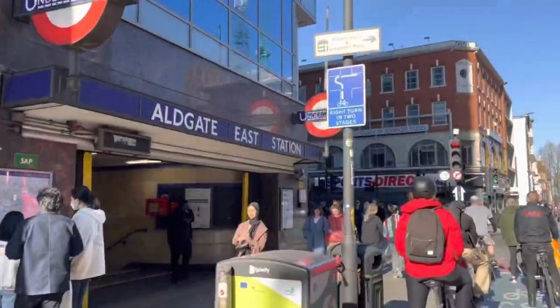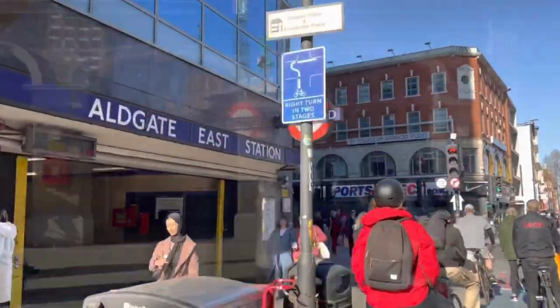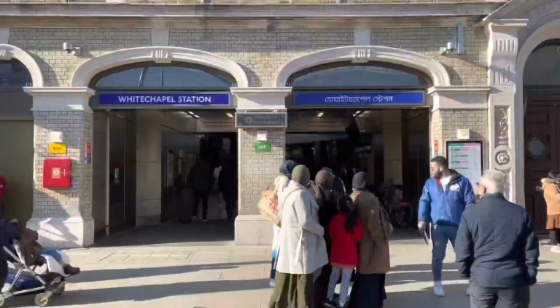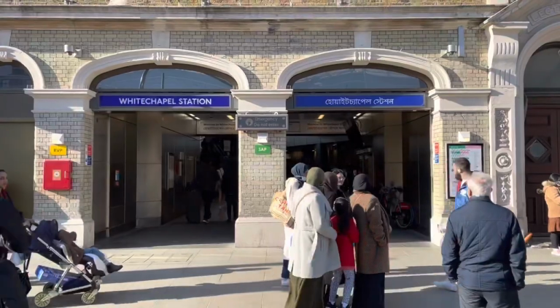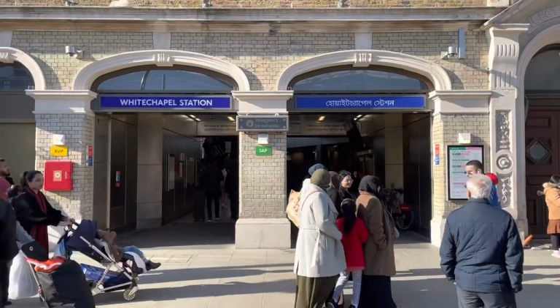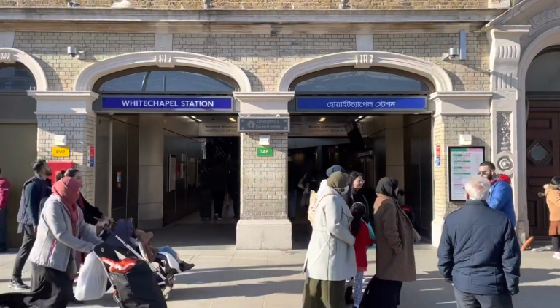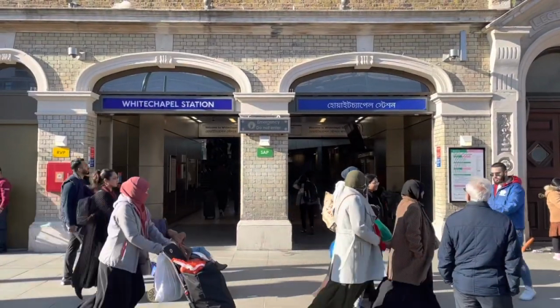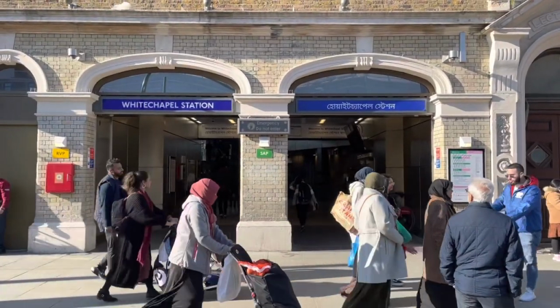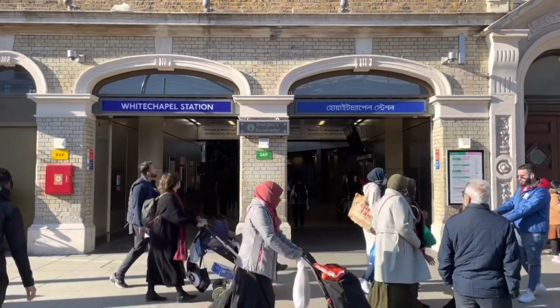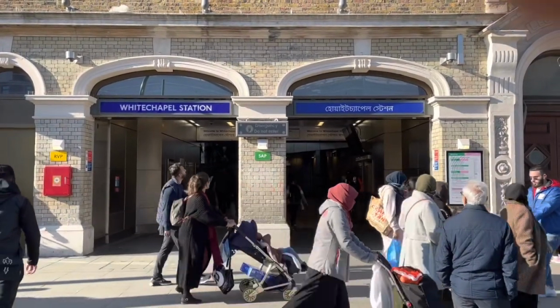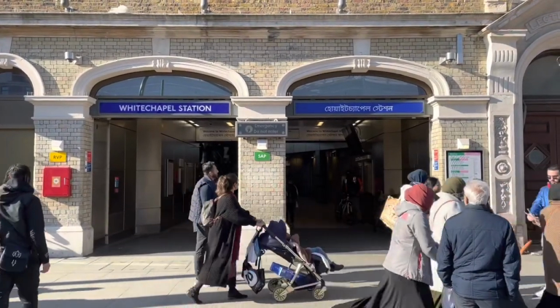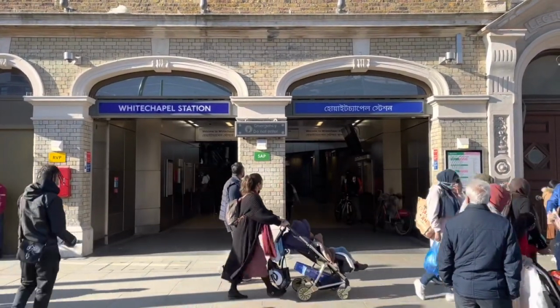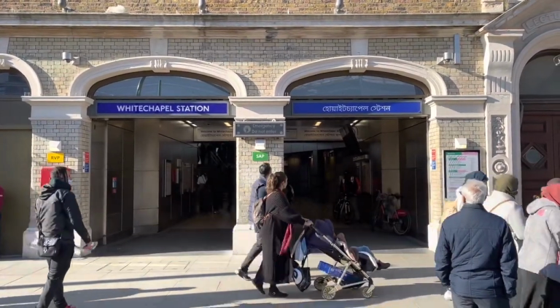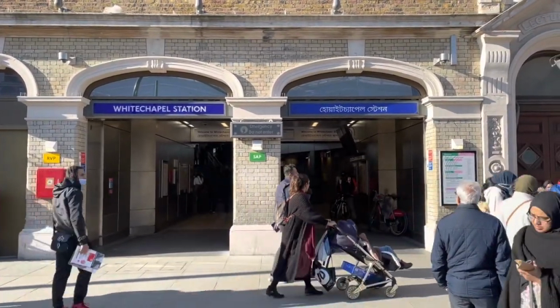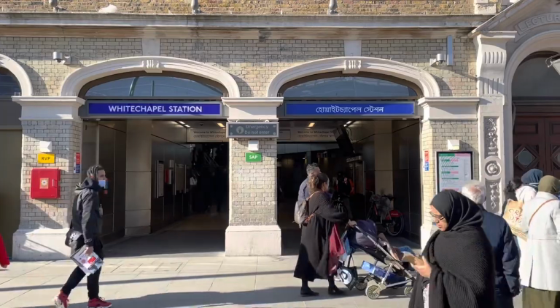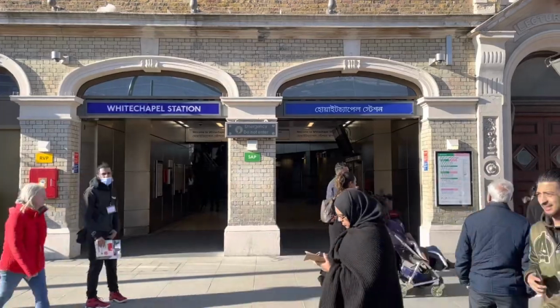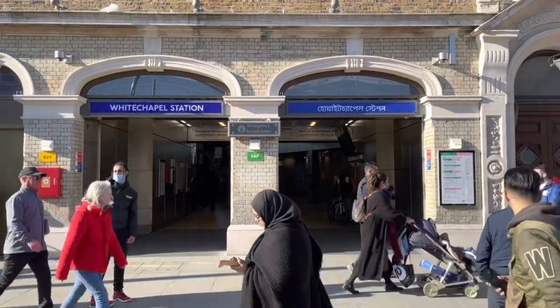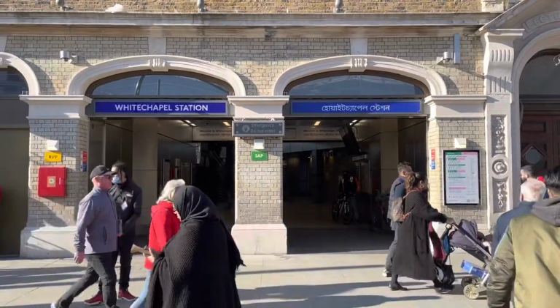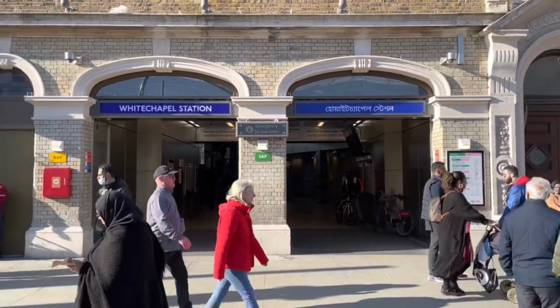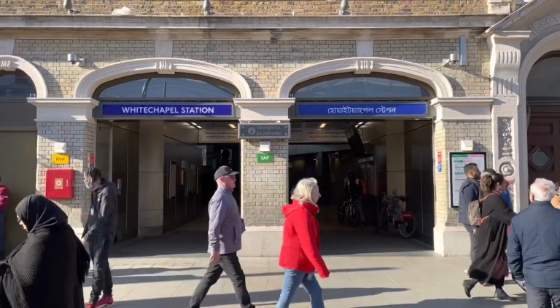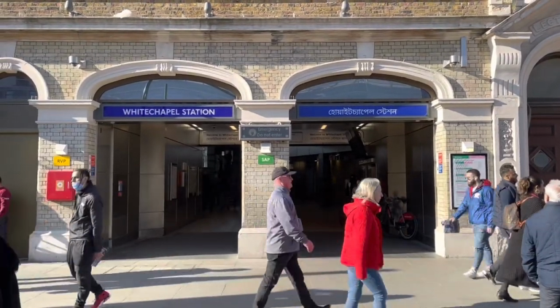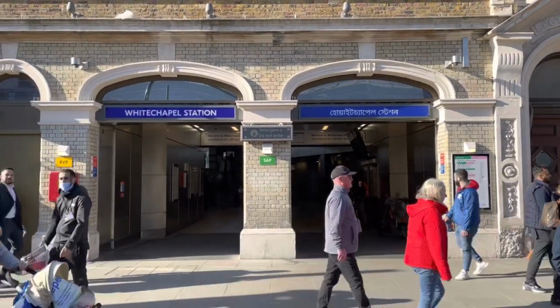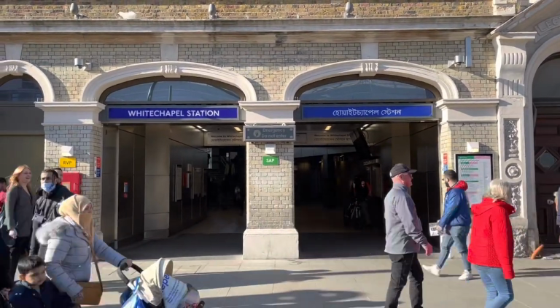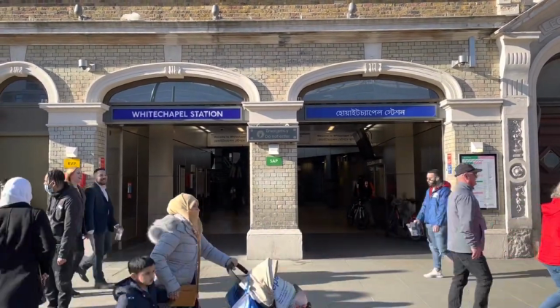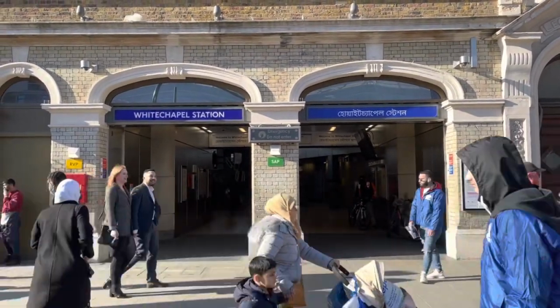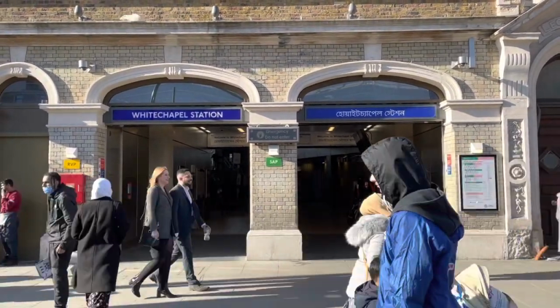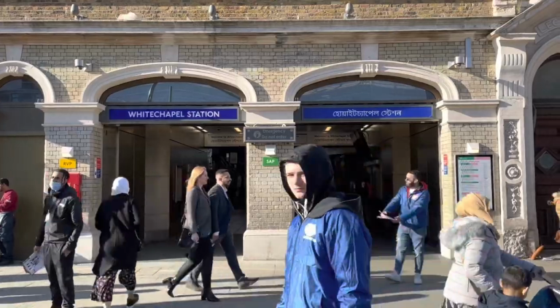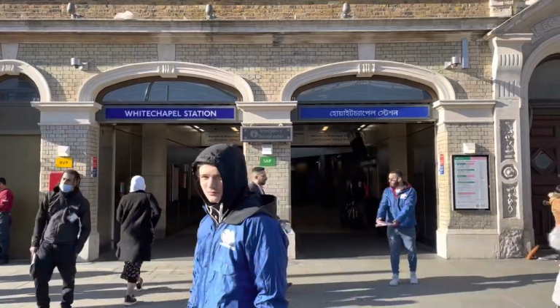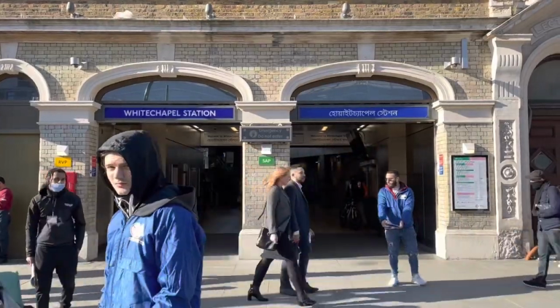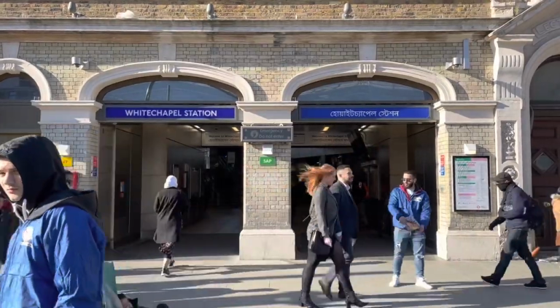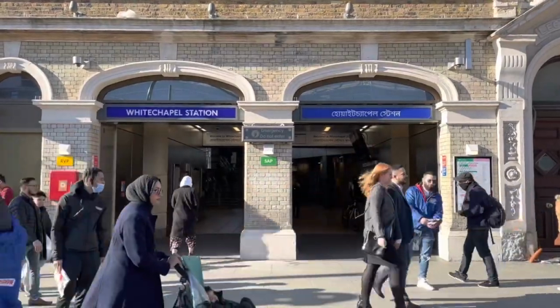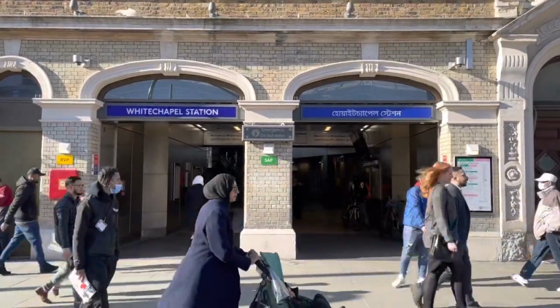Here is Whitechapel Station, and this is one of the very few stations which also has its station name written in another language. For example, this one is in Urdu, because of the predominantly Muslim dominated area.